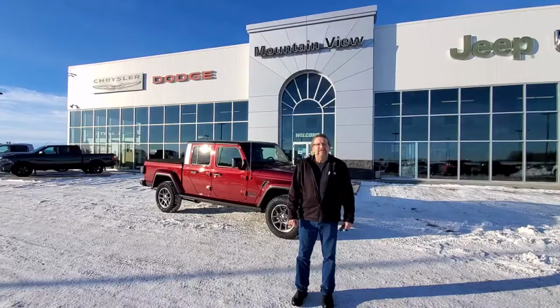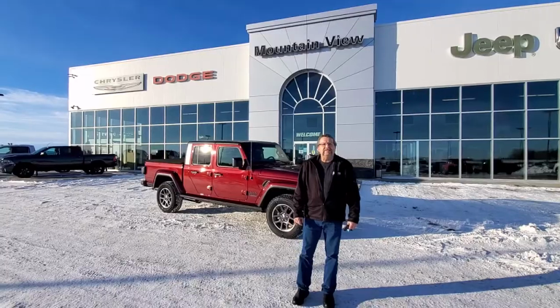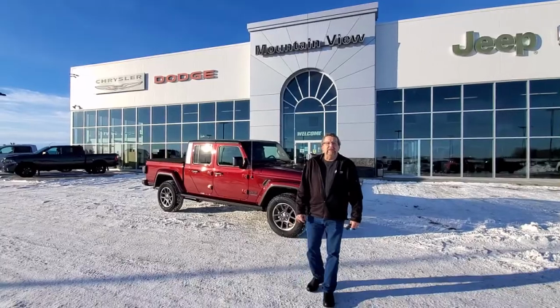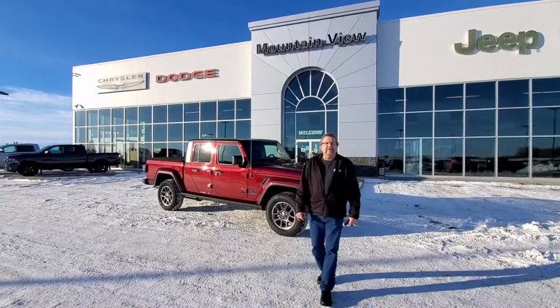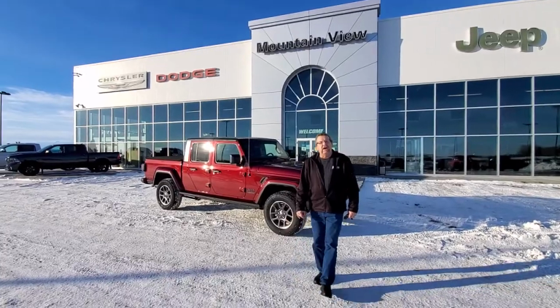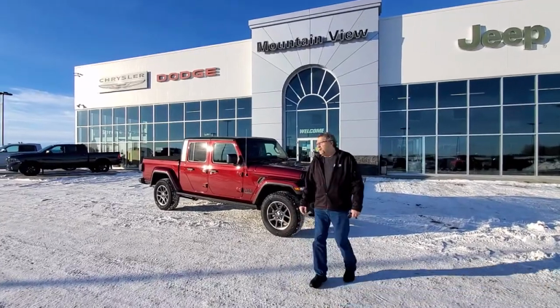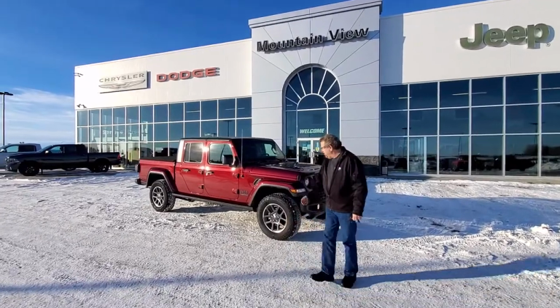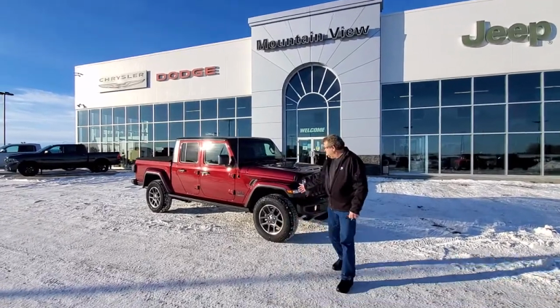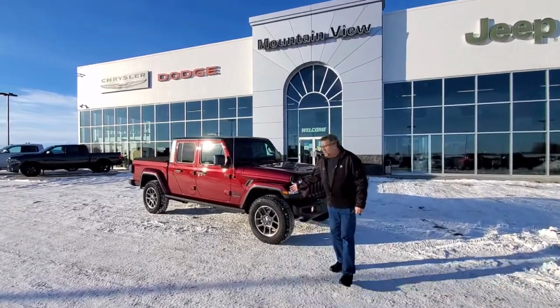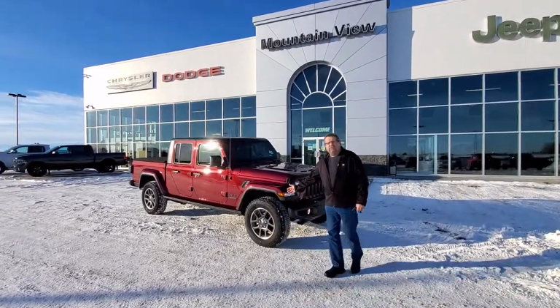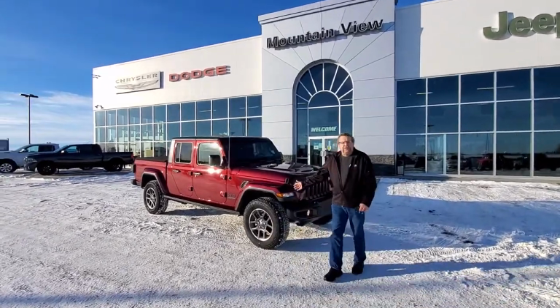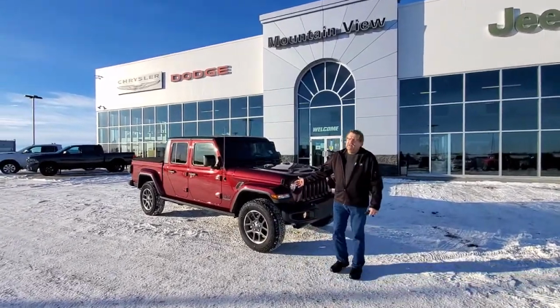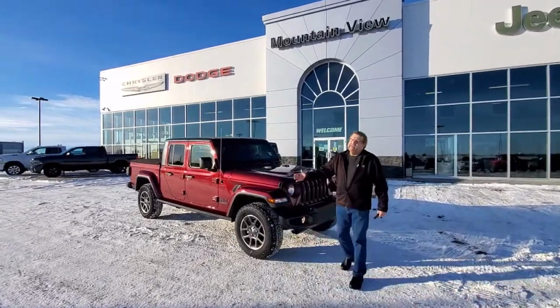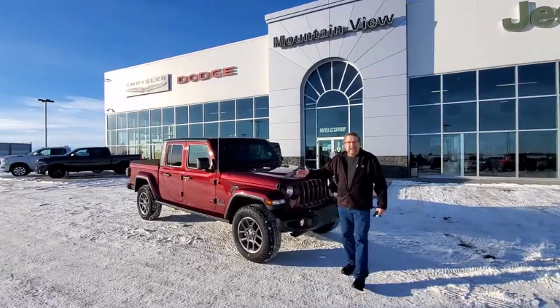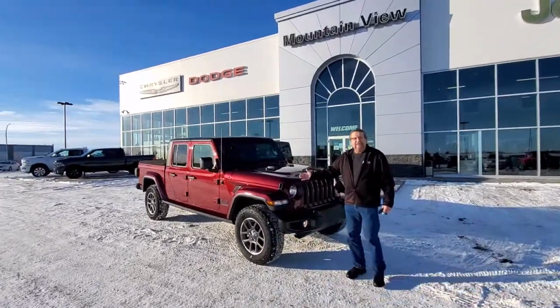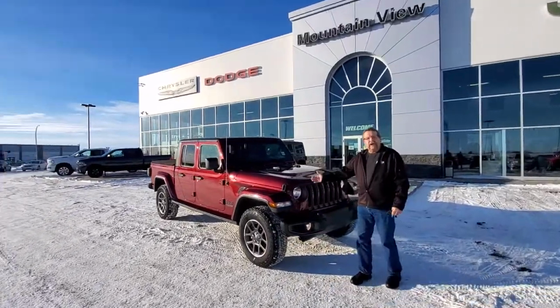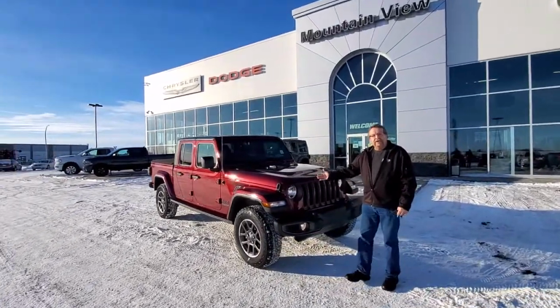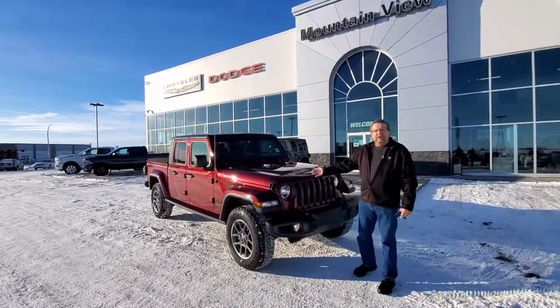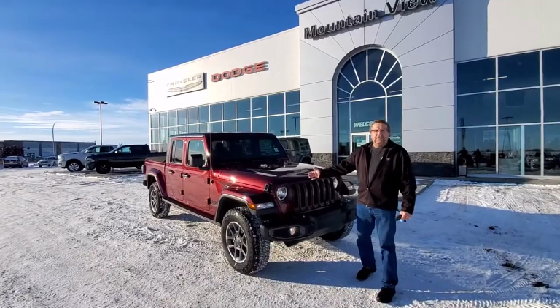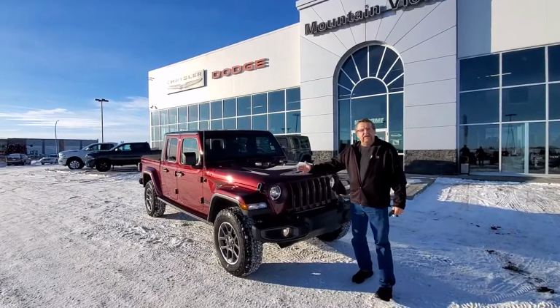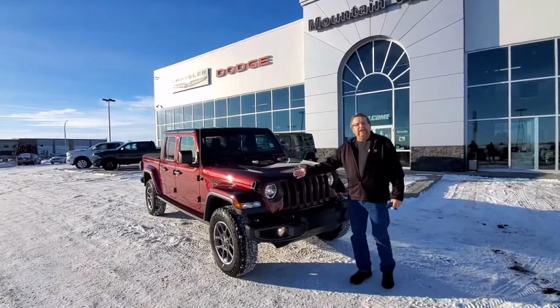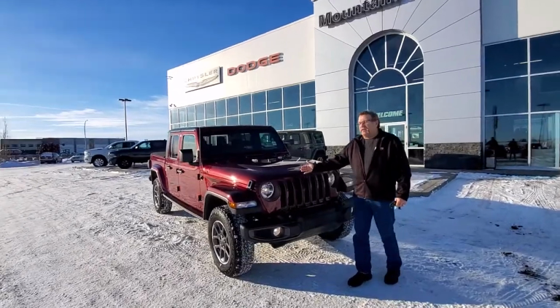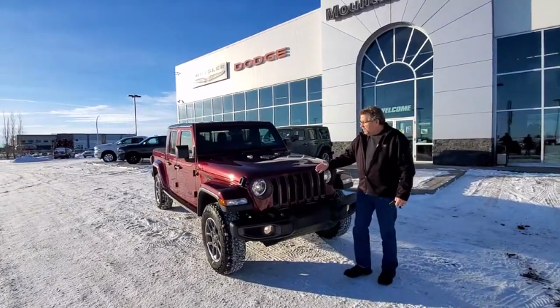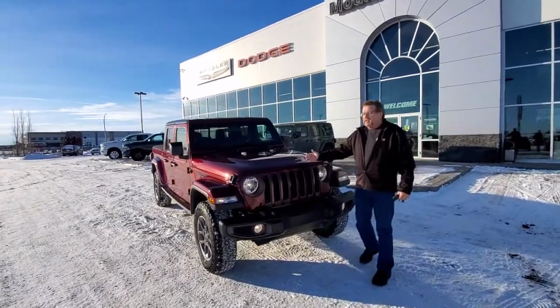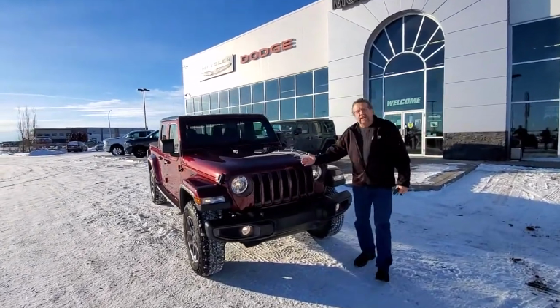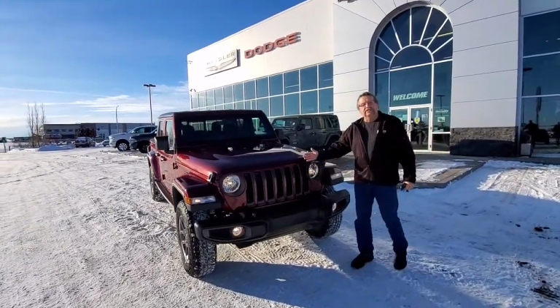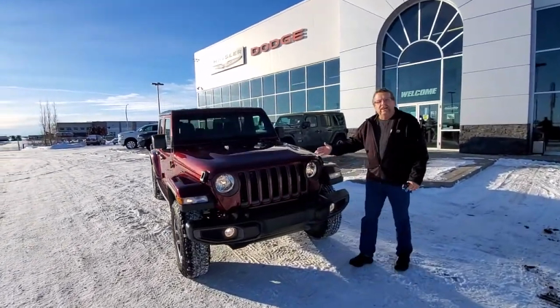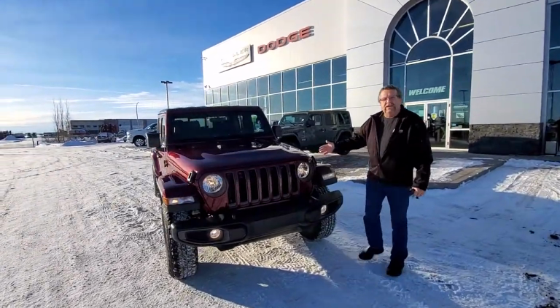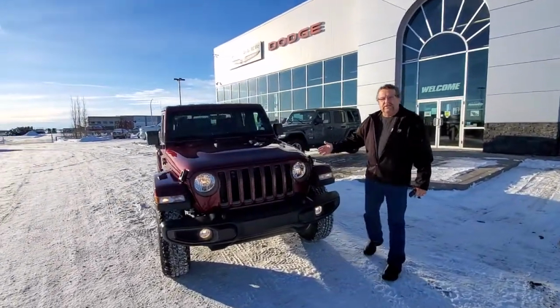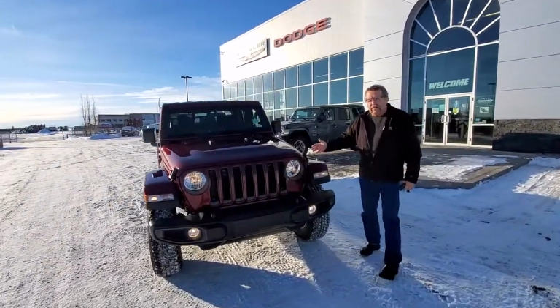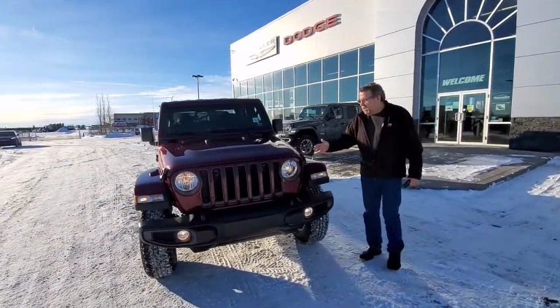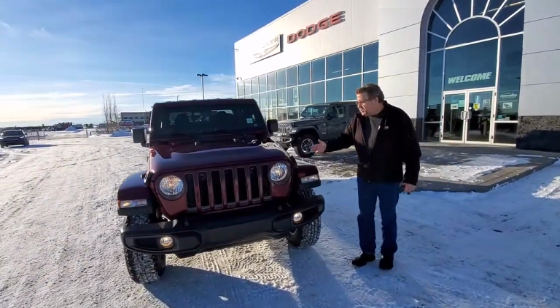Hey everybody, Steve McFarney here from Mountain View Dodge. What I have here is this beautiful Snazberry new color for the Gladiator. This Gladiator is the 80th anniversary edition for Jeep.